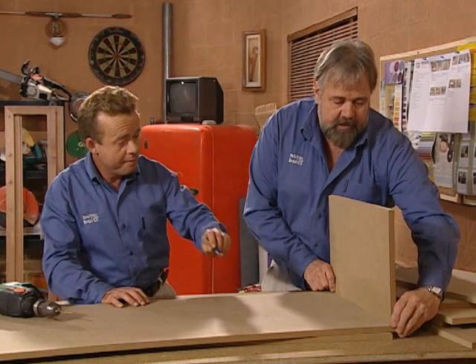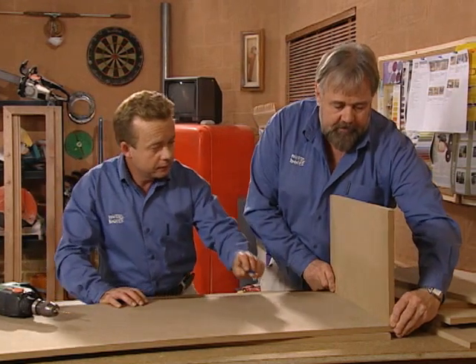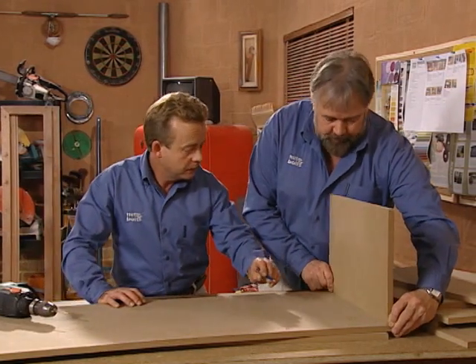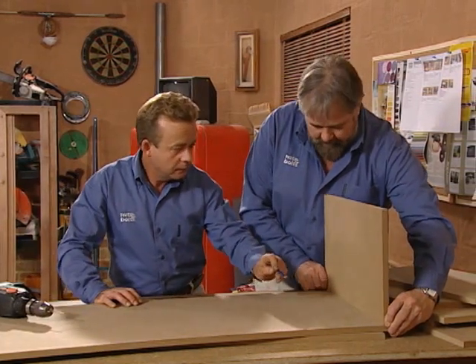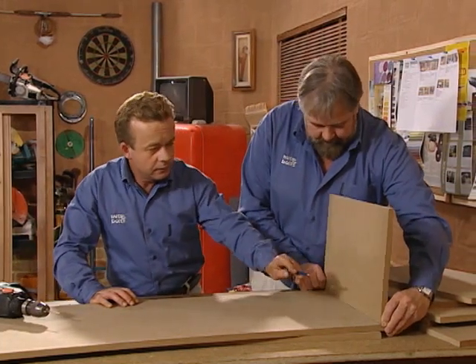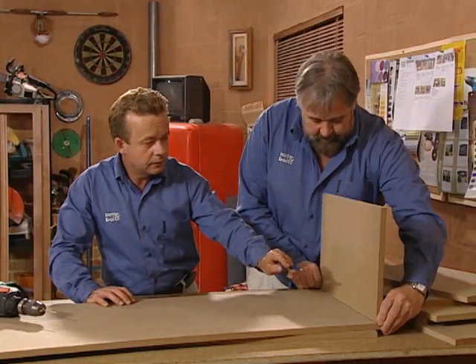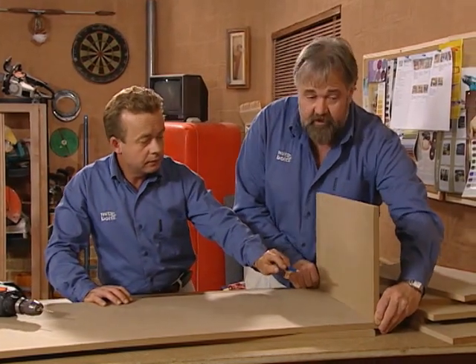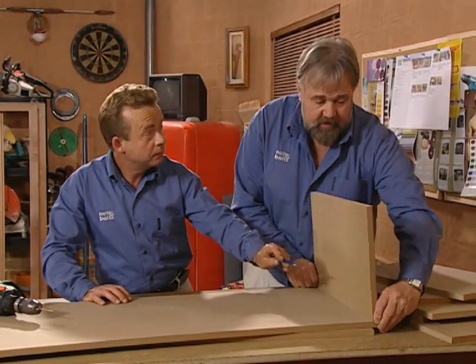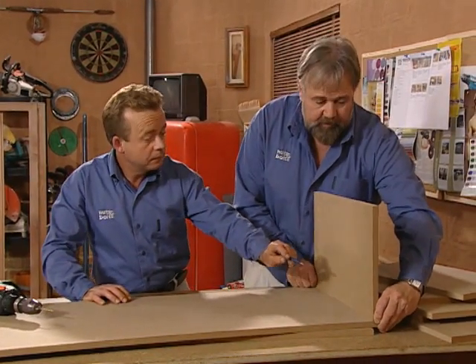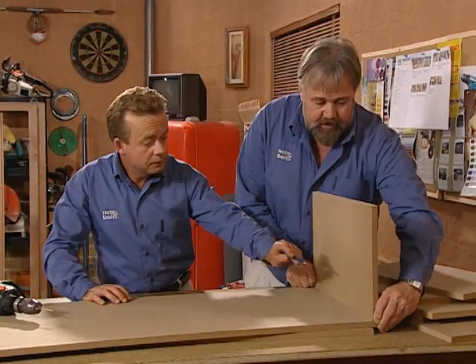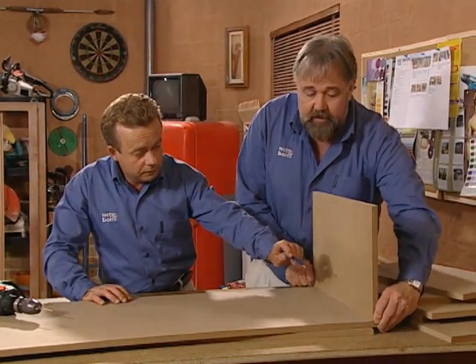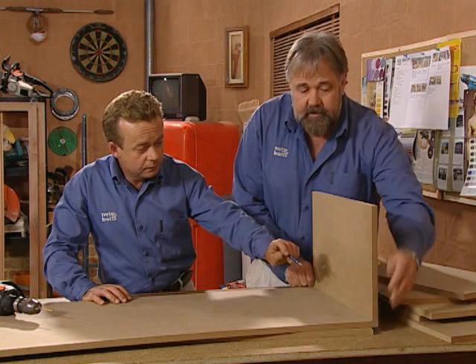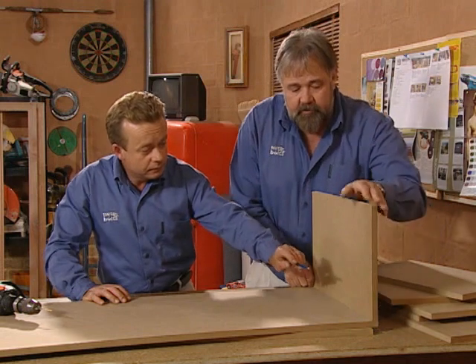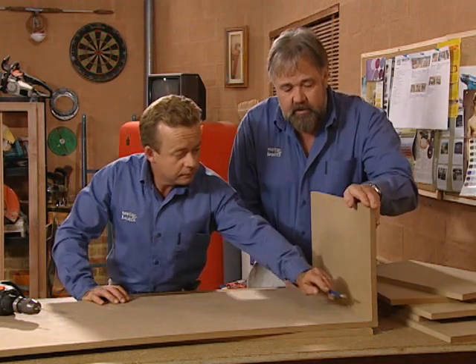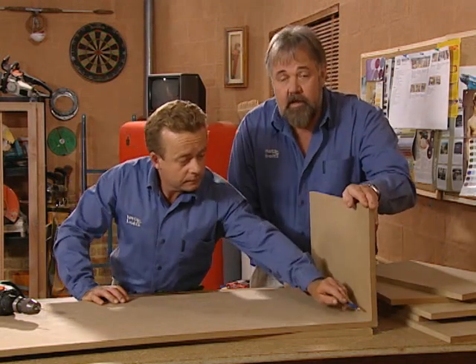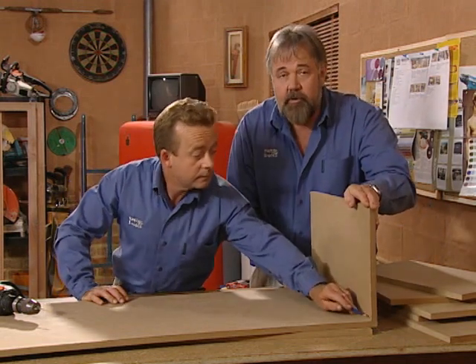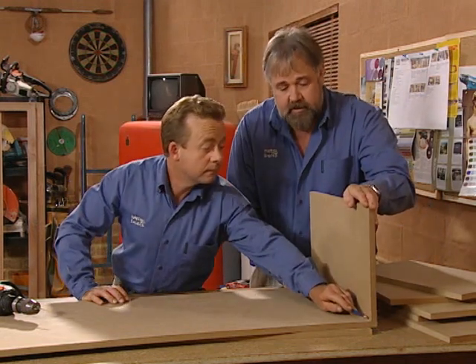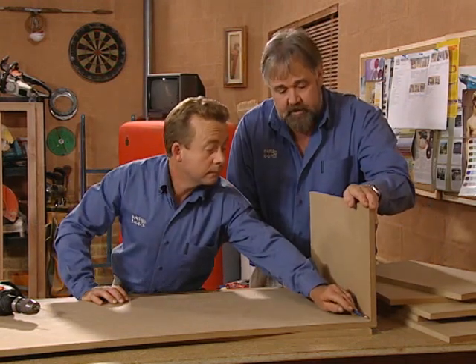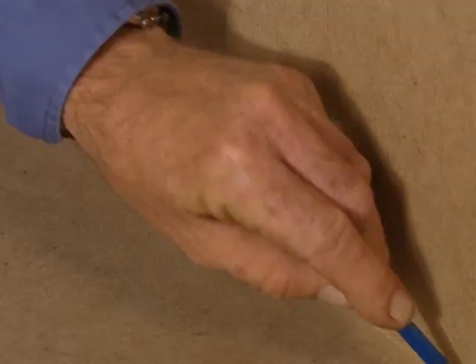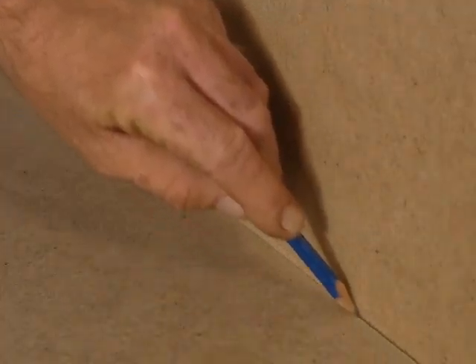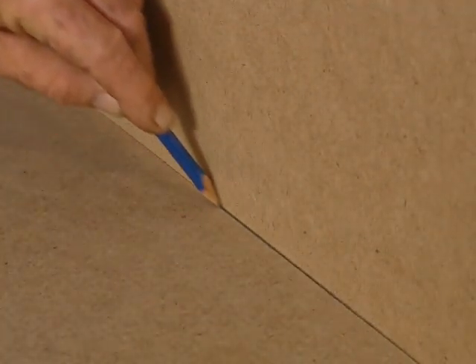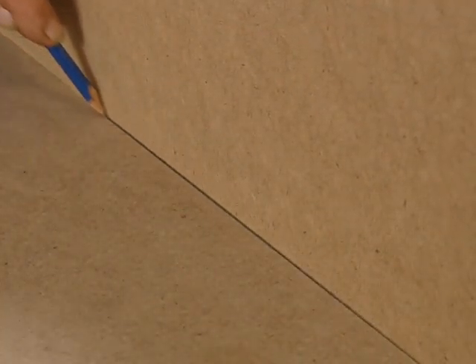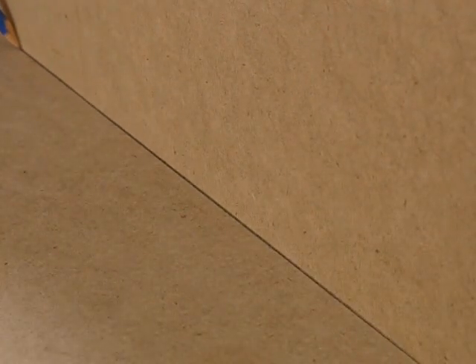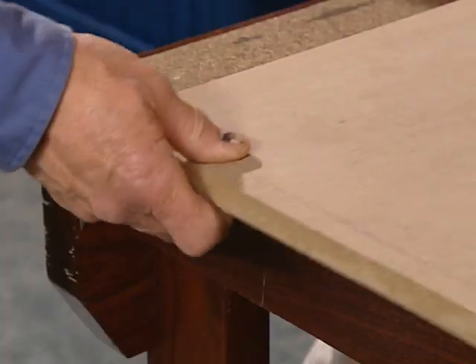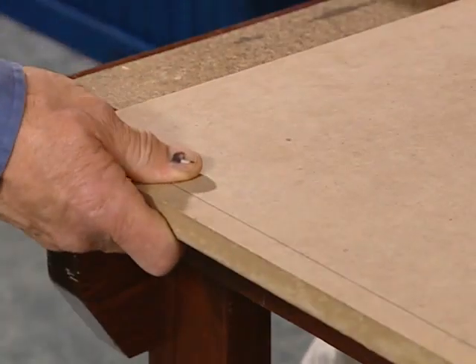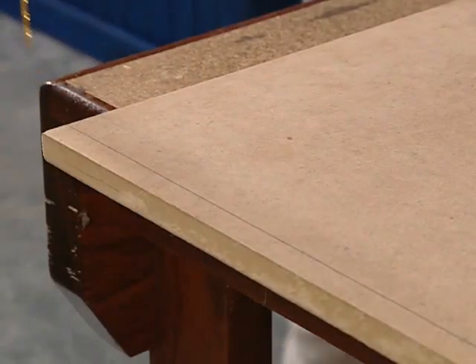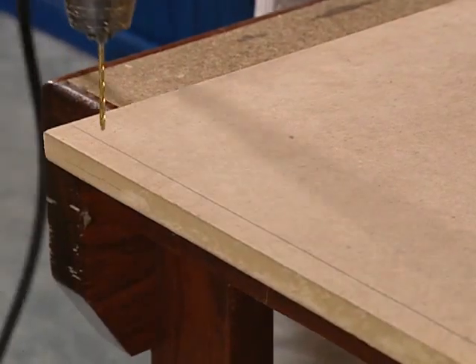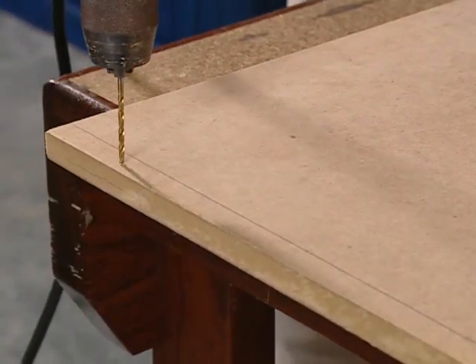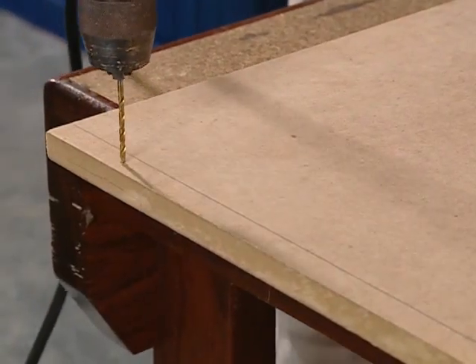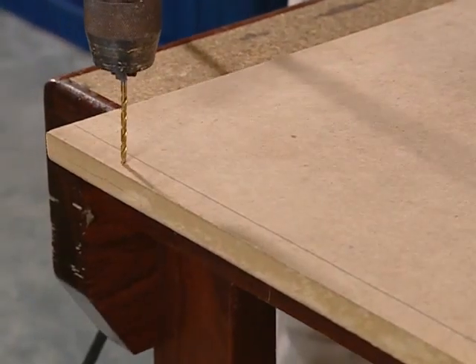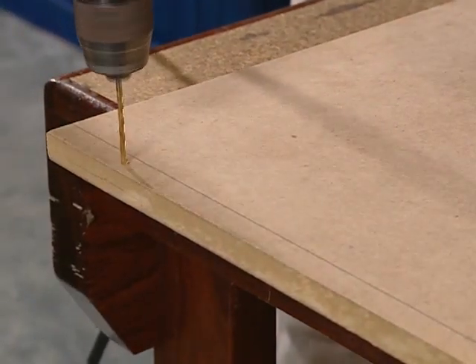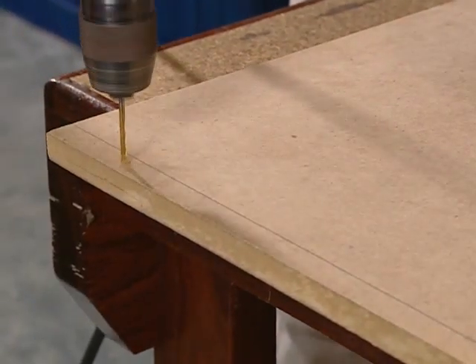First, we put a mark using a smaller piece as a template, 16mm from the end on your base piece. Mark a line using a piece of the pre-cut MDF and pre-drill the holes in the end of the sheet ready for assembly.